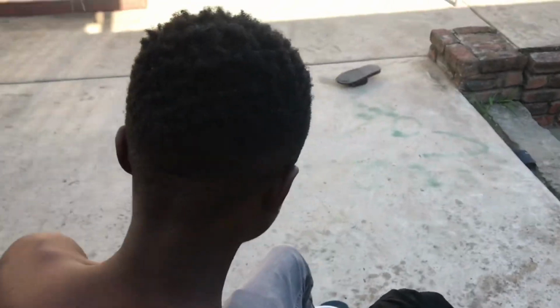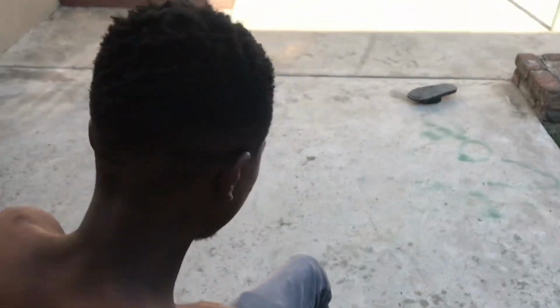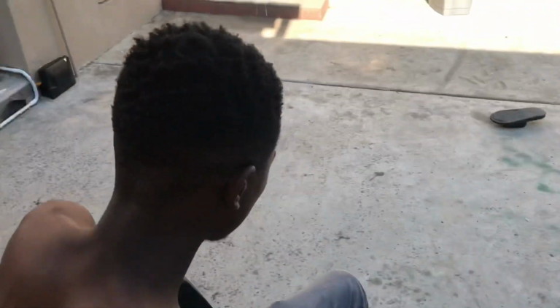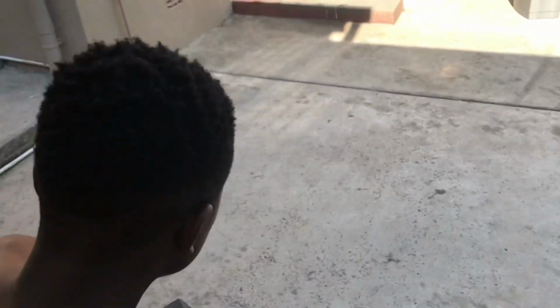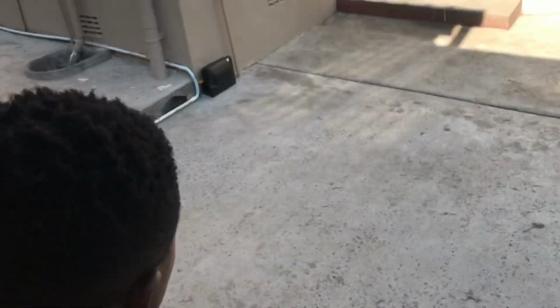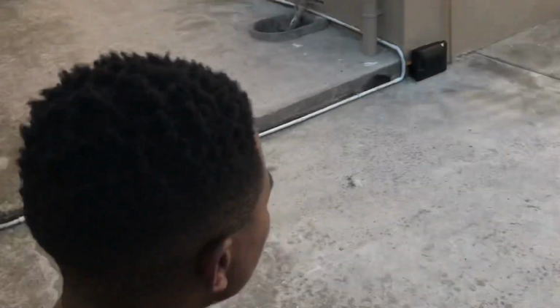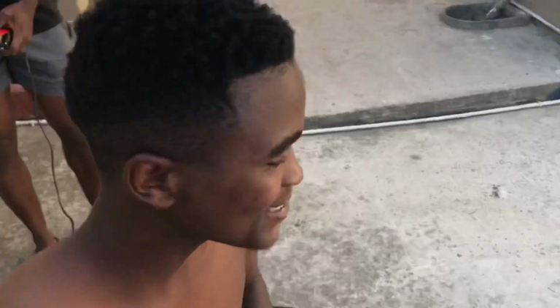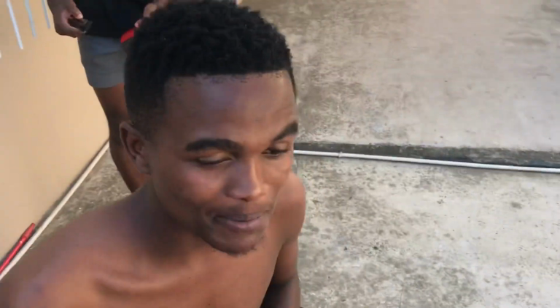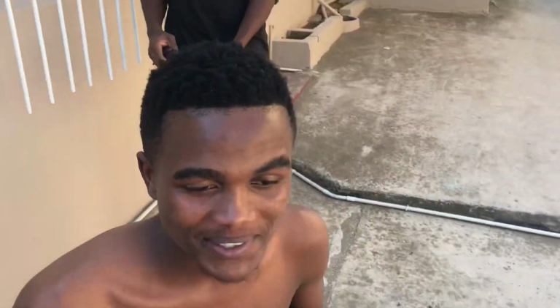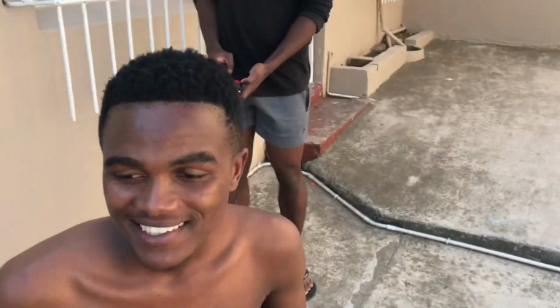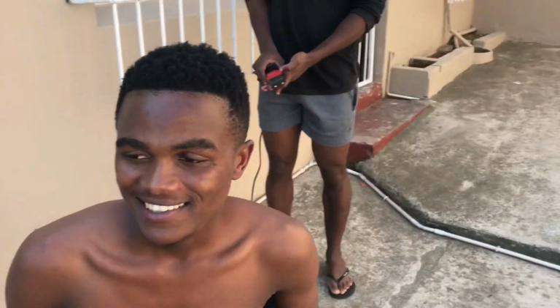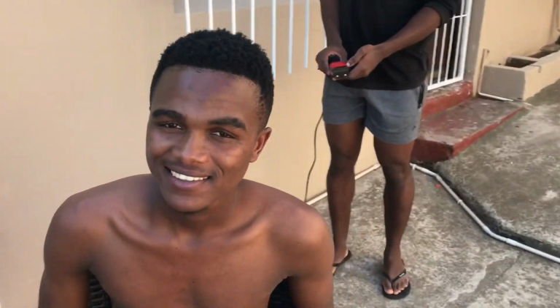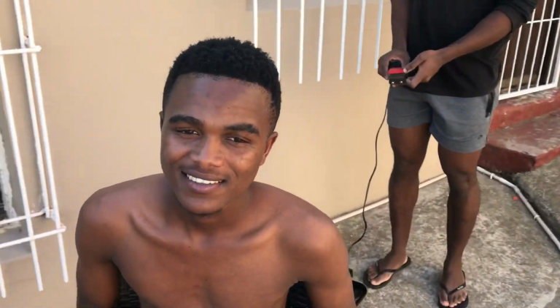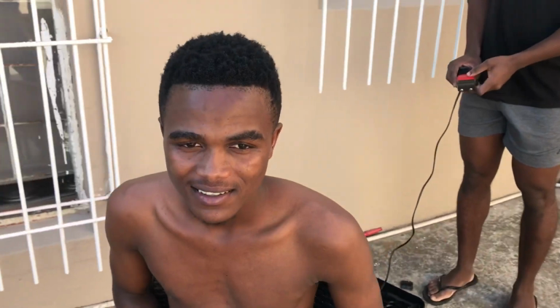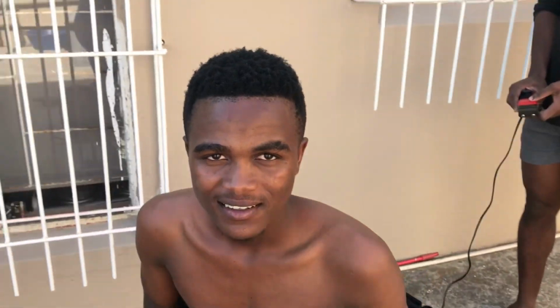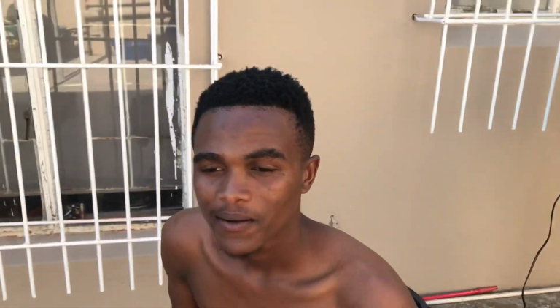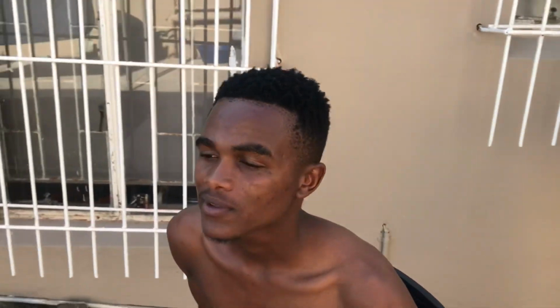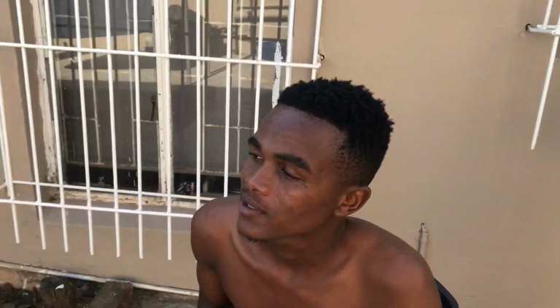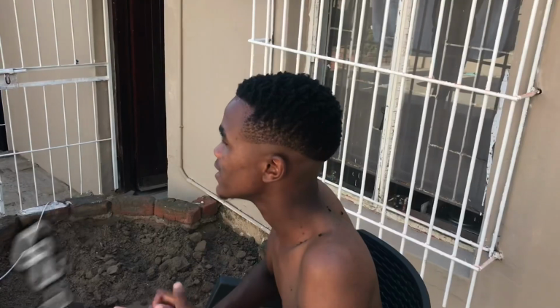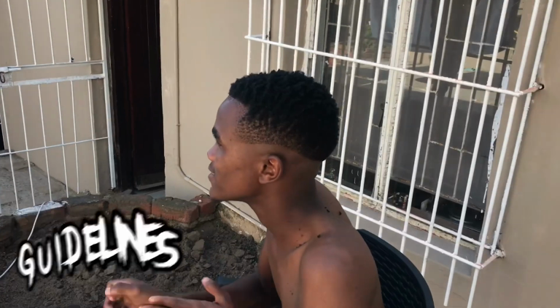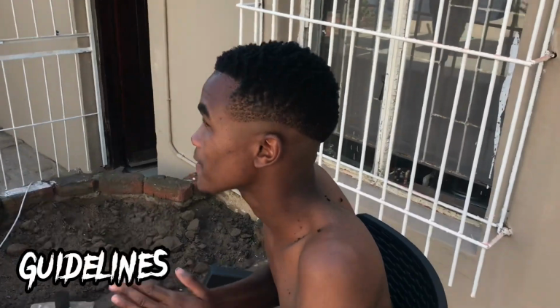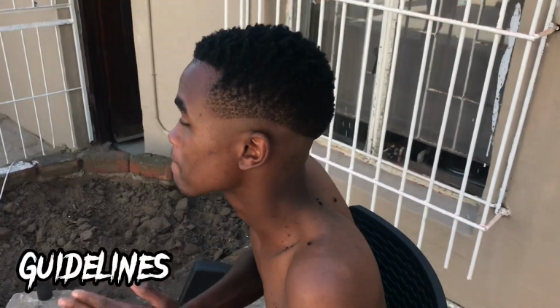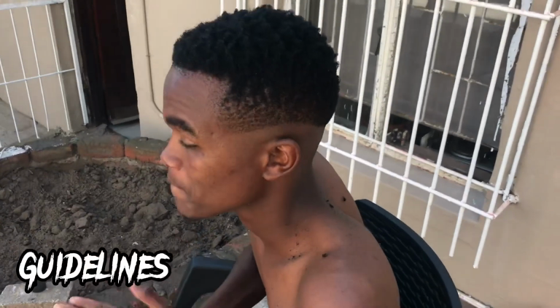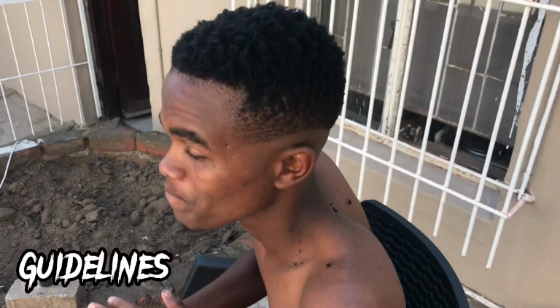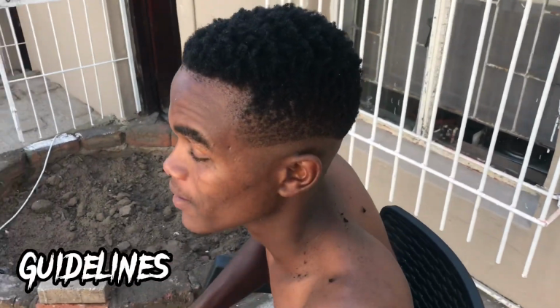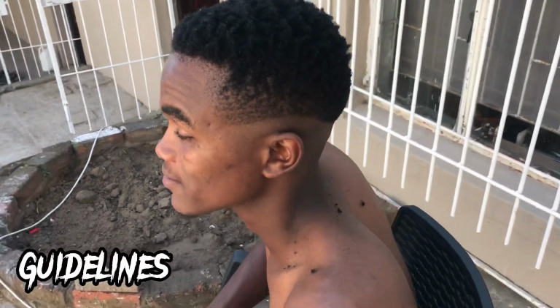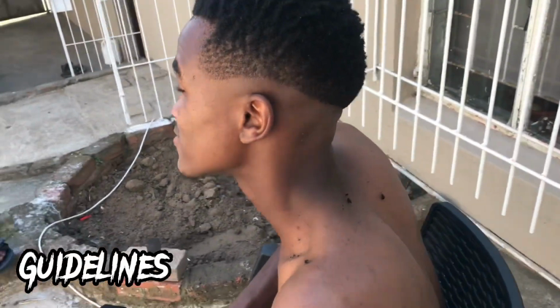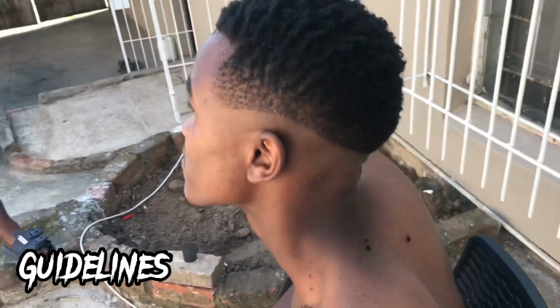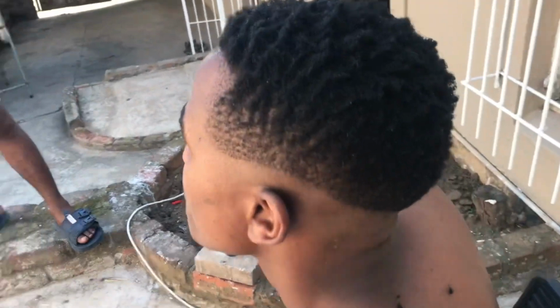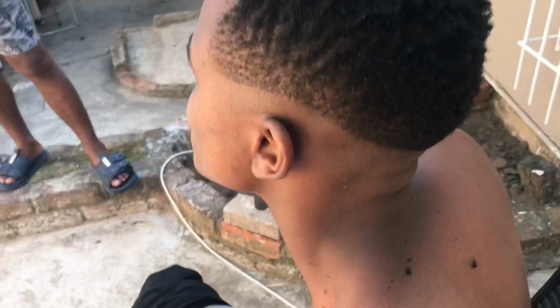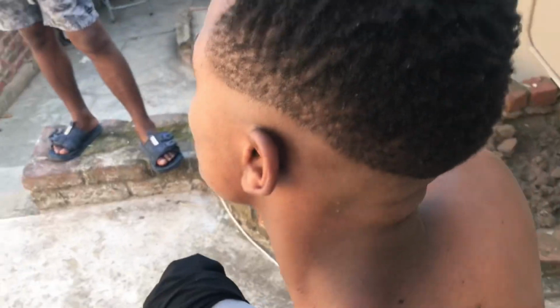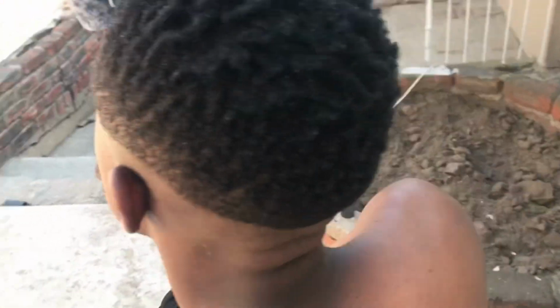Shoutout to my boy Izimo — this is how he came in. I set my guidelines and pulled him out, but I didn't record that part.